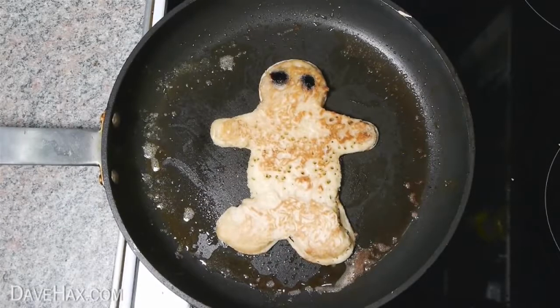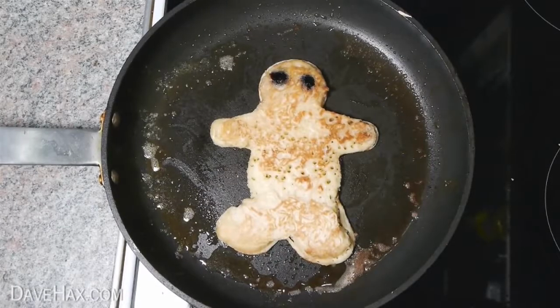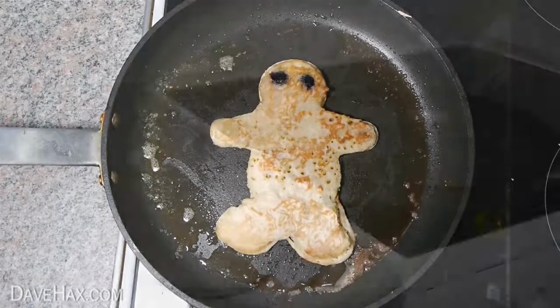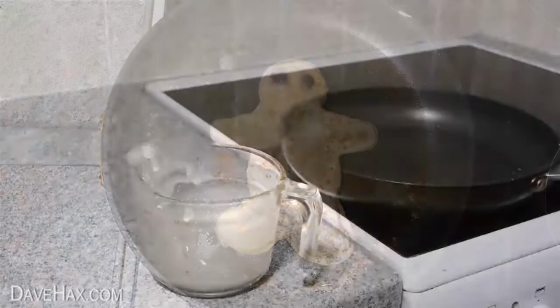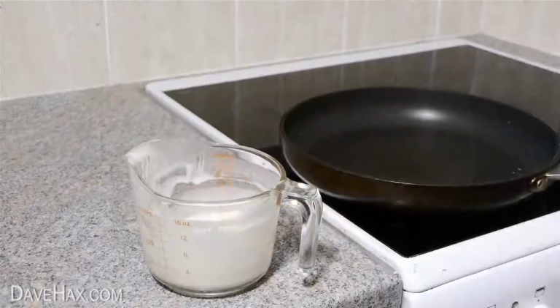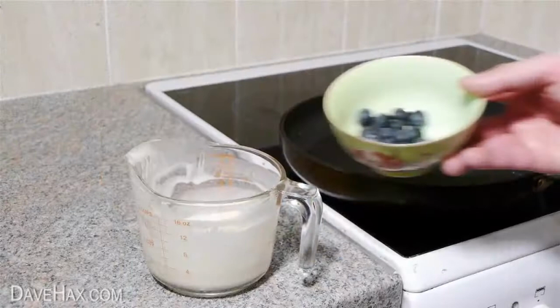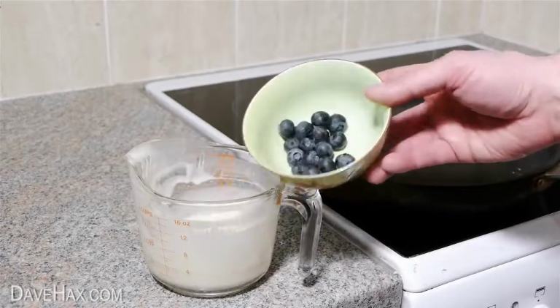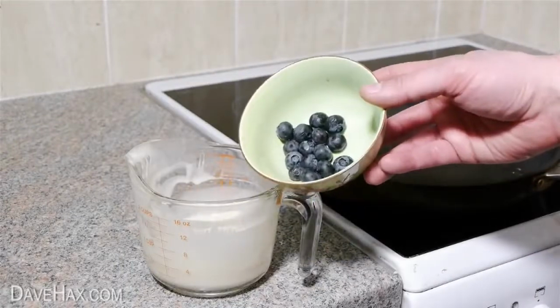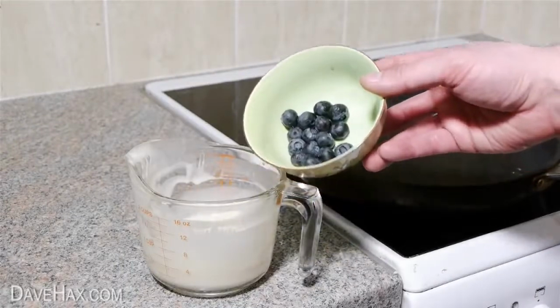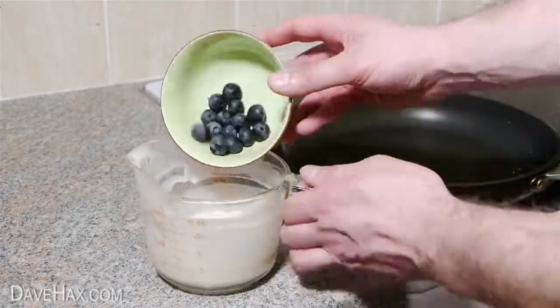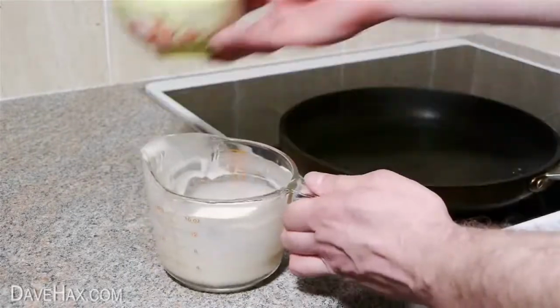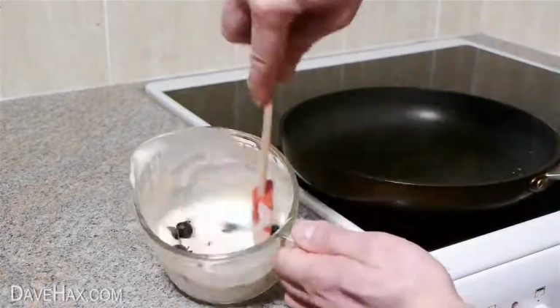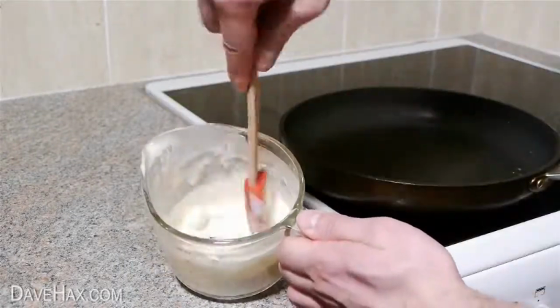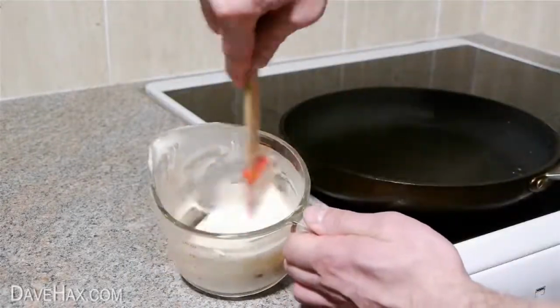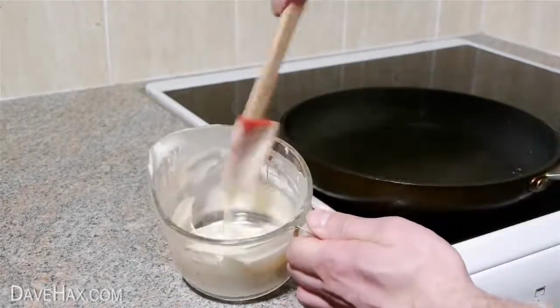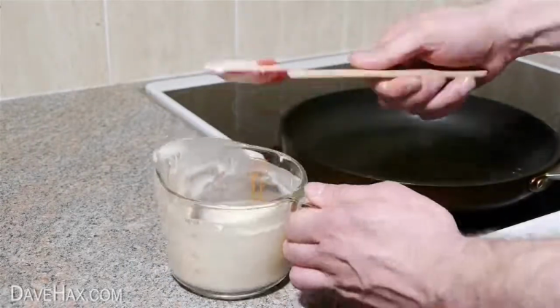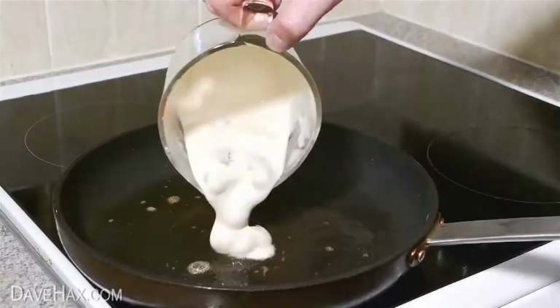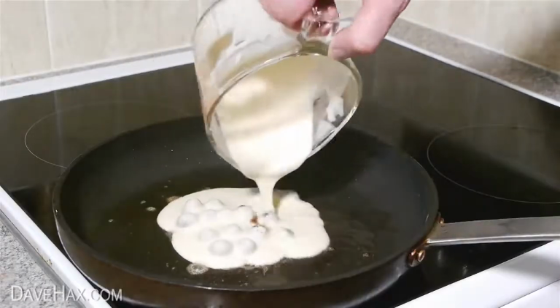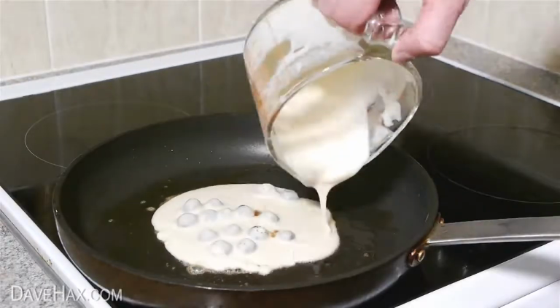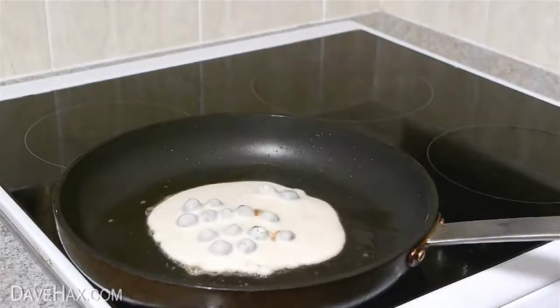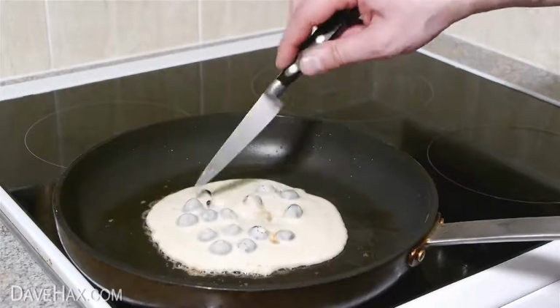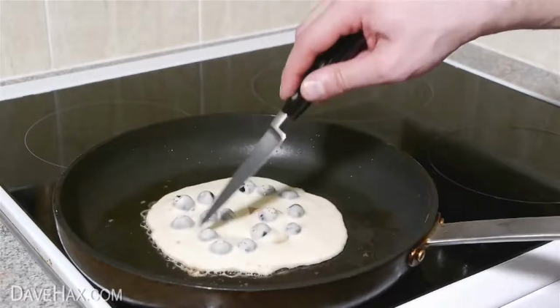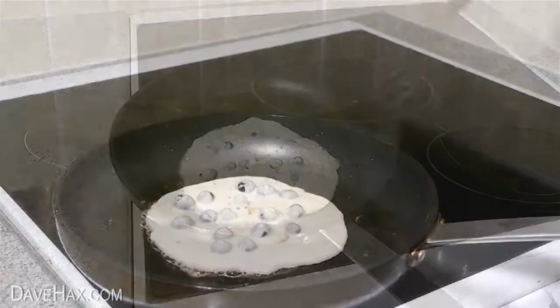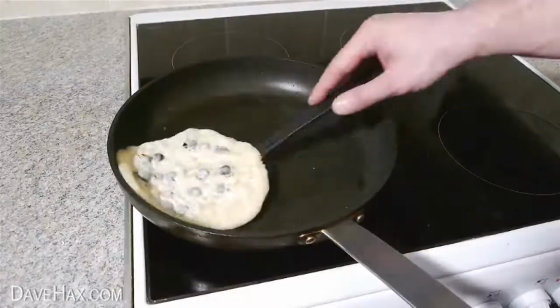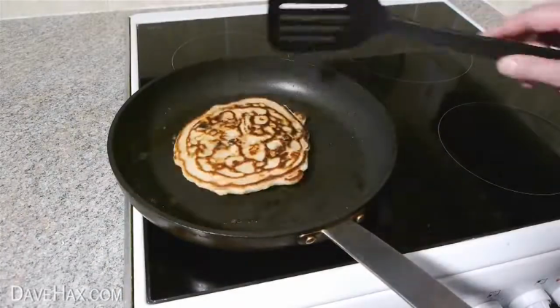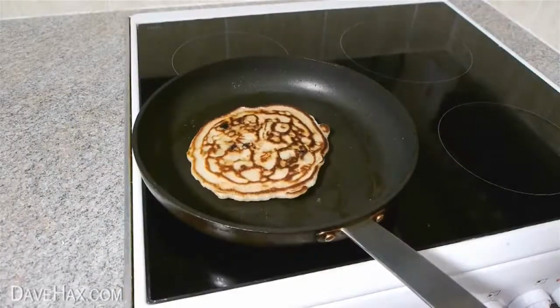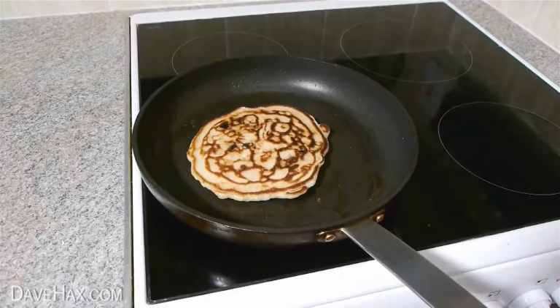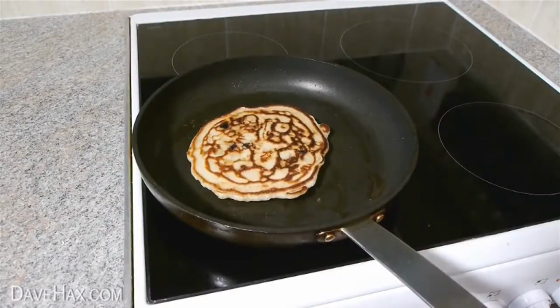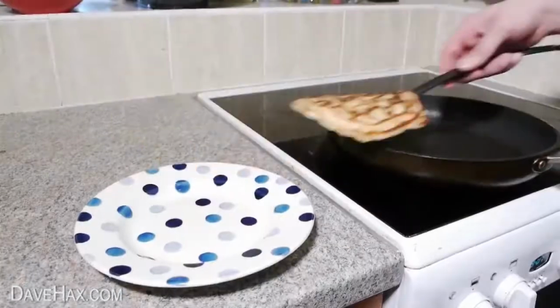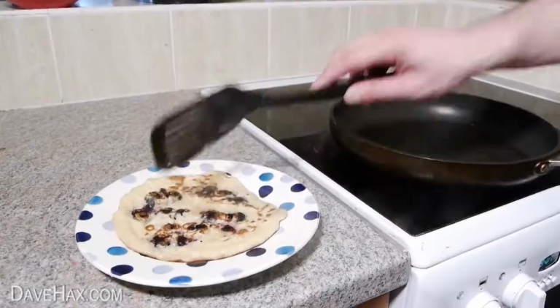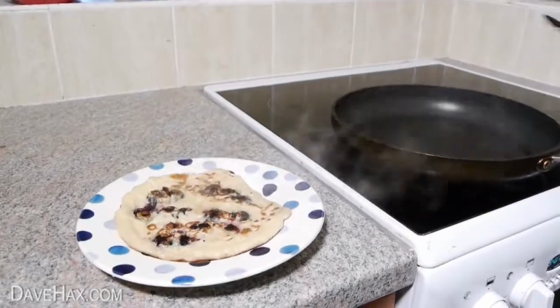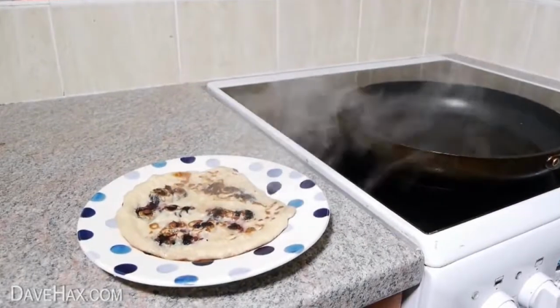To make blueberry style pancakes, add some blueberries to the mixture and give it a good stir. Then pour some into the pan and cook as normal. Add some butter or syrup as you like.